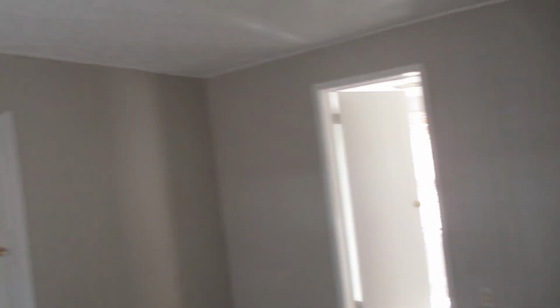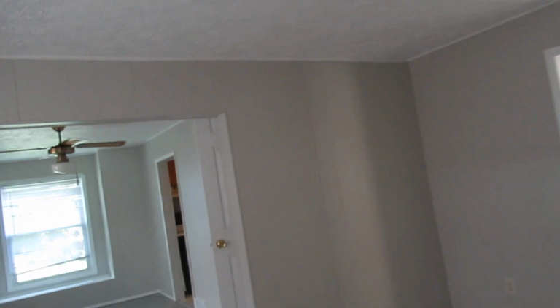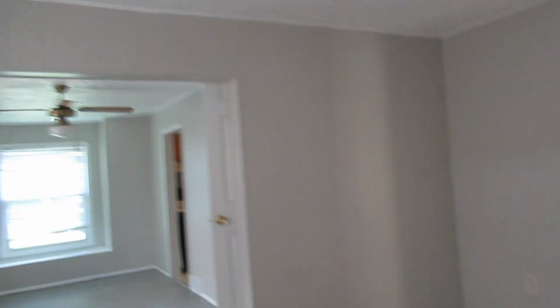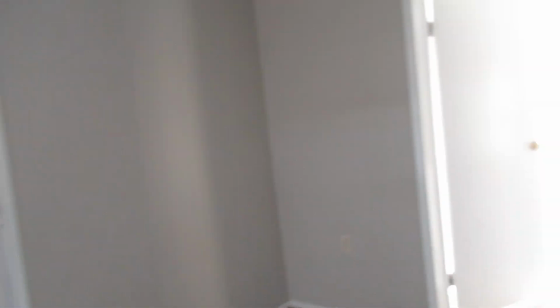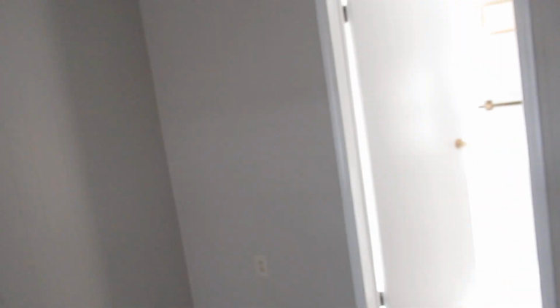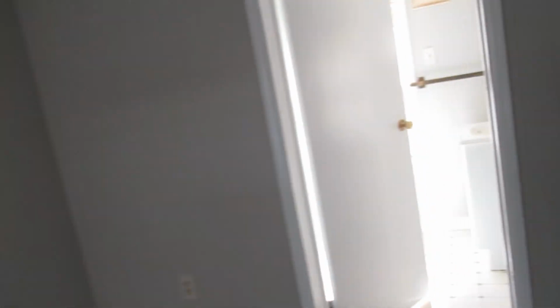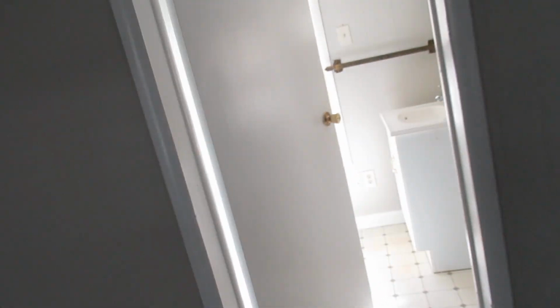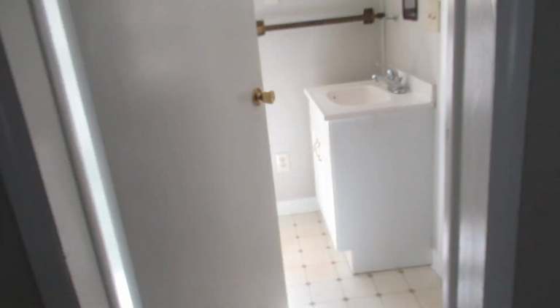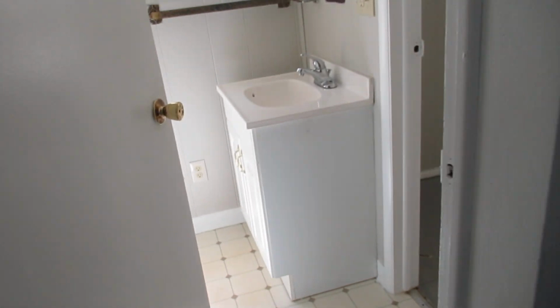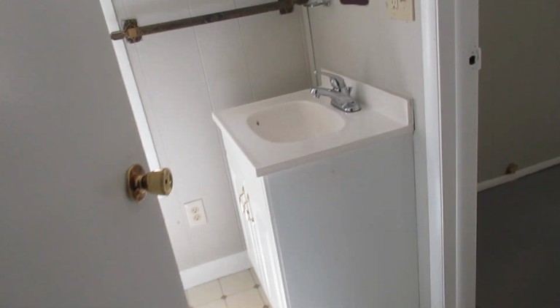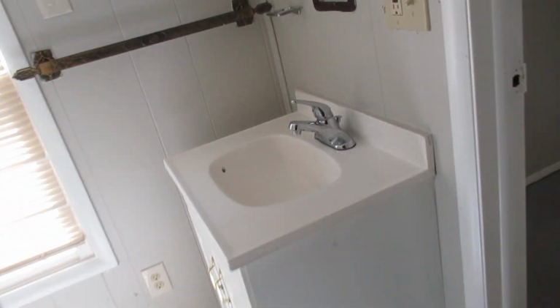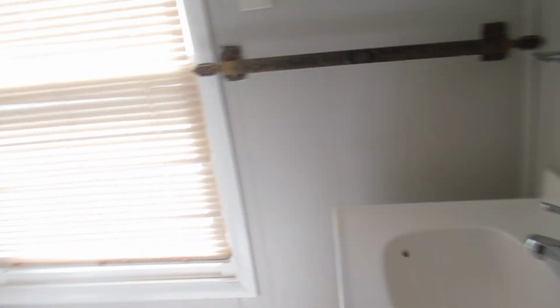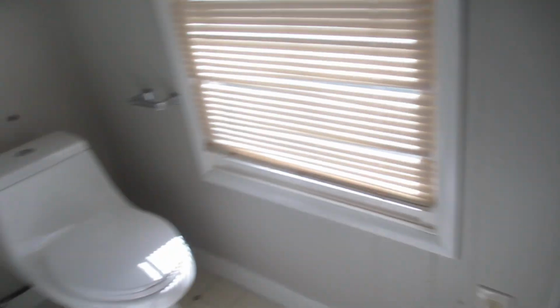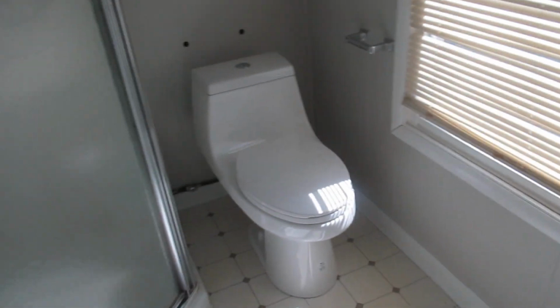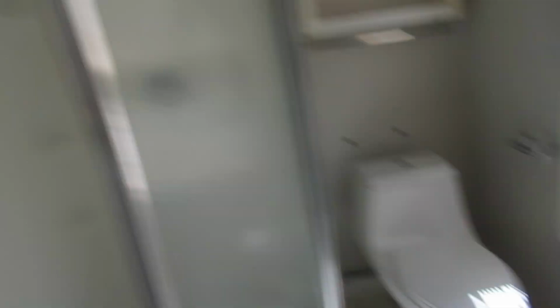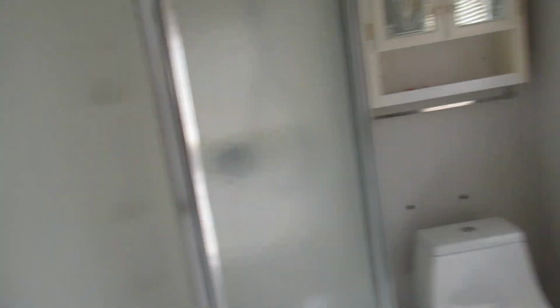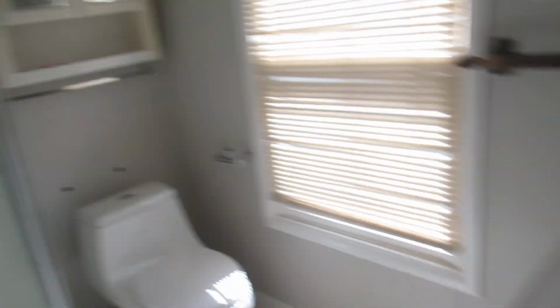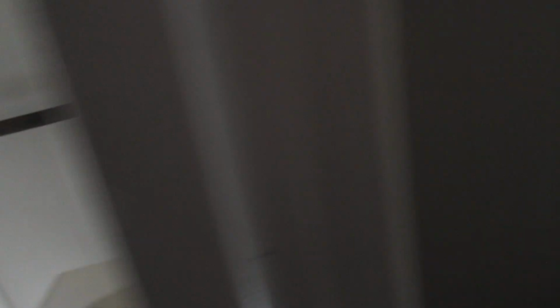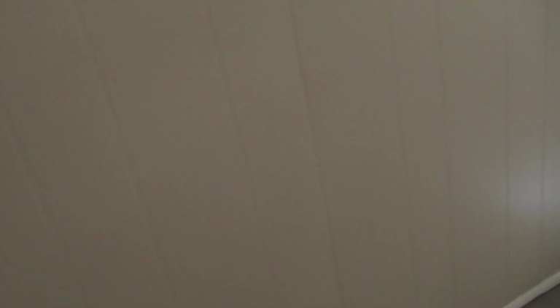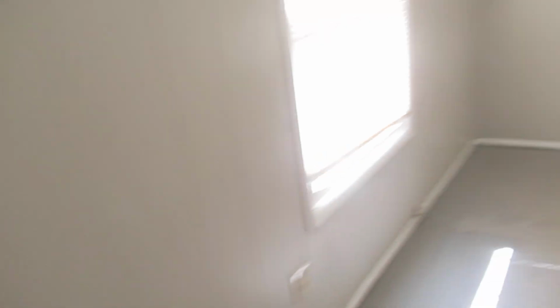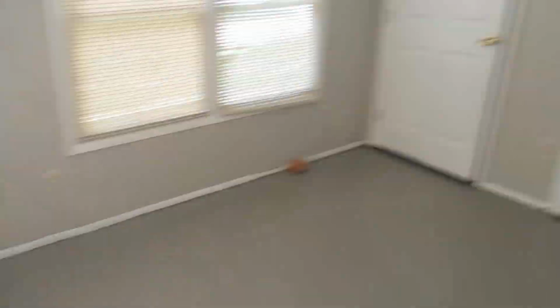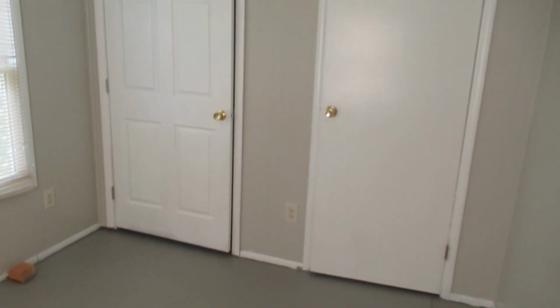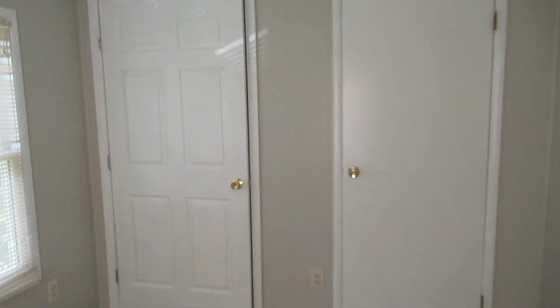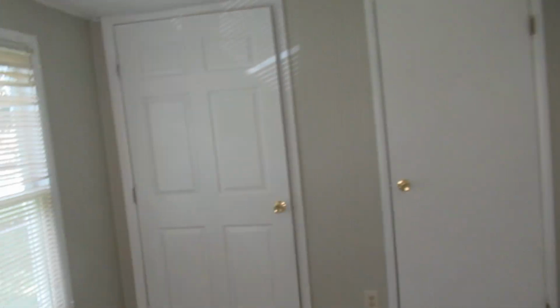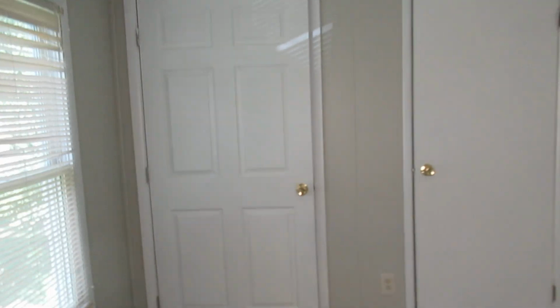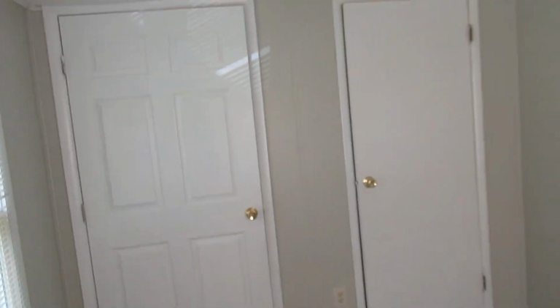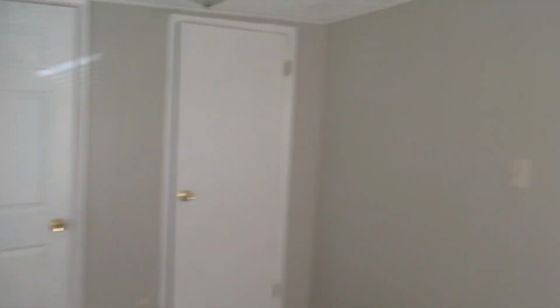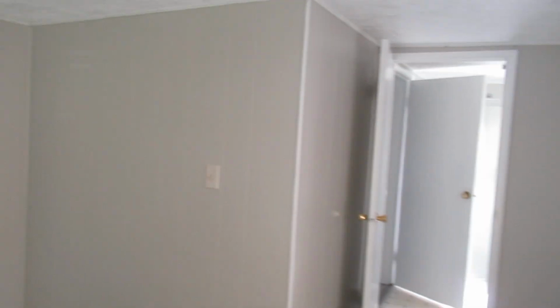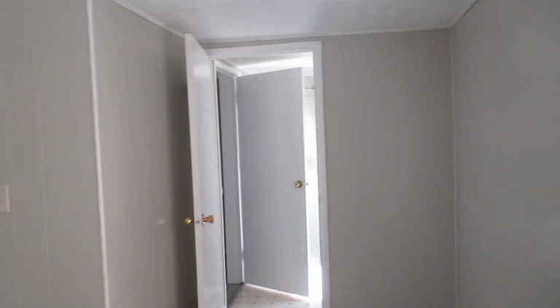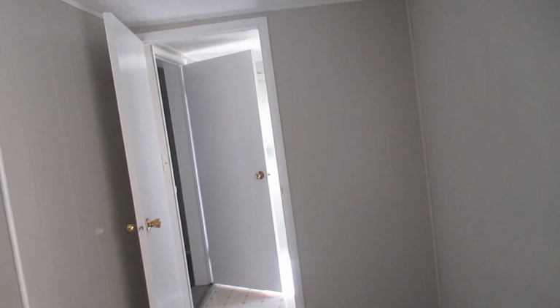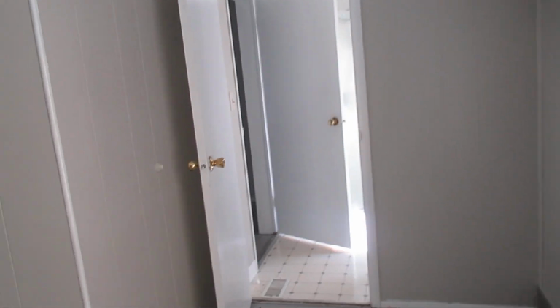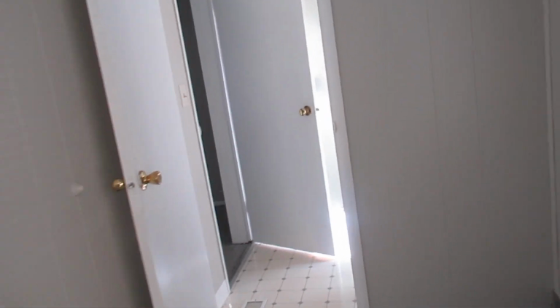We got two bathrooms in this house. Here's the first full bath — you have a new toilet and shower. And here's the bedroom. You got two closets in this one. Nice big open bedroom on the first floor.